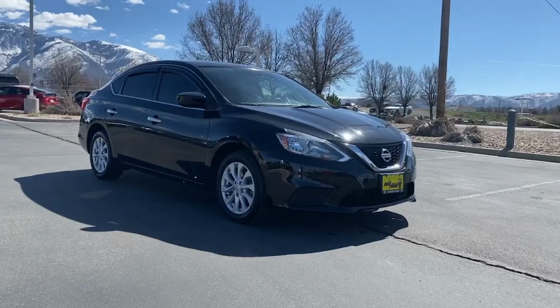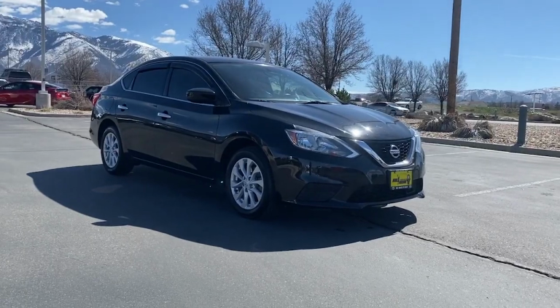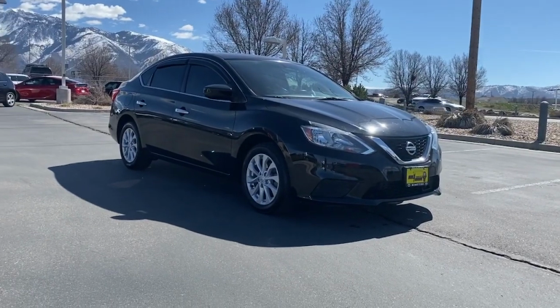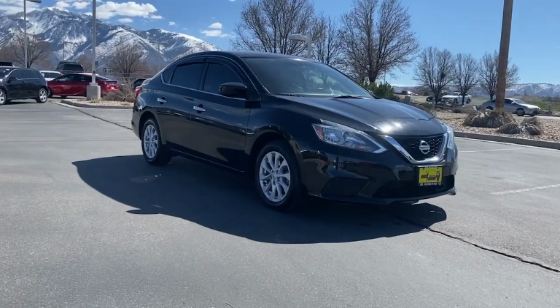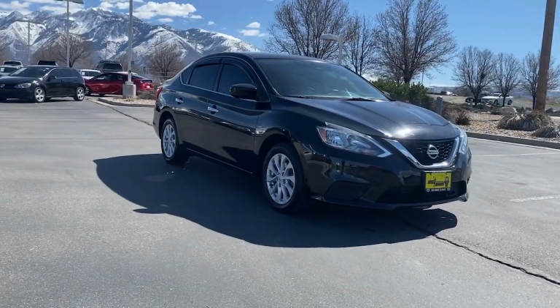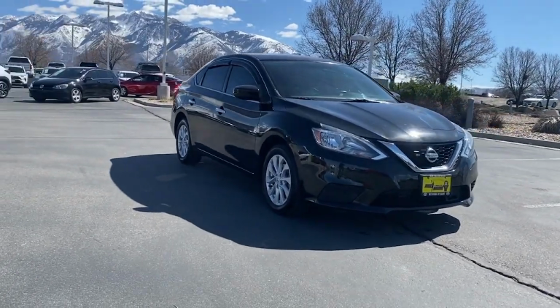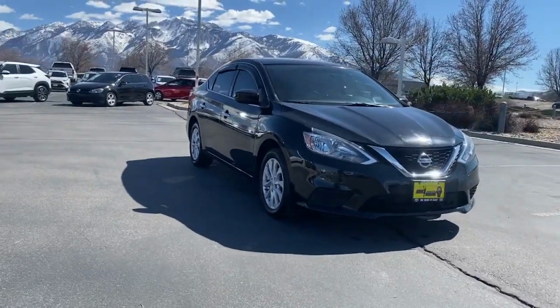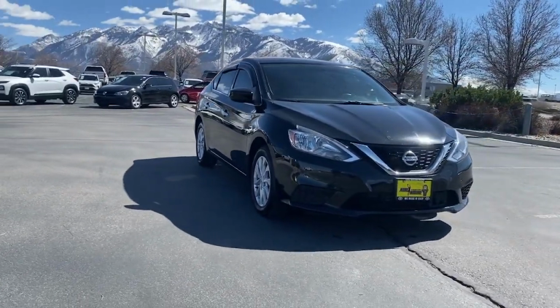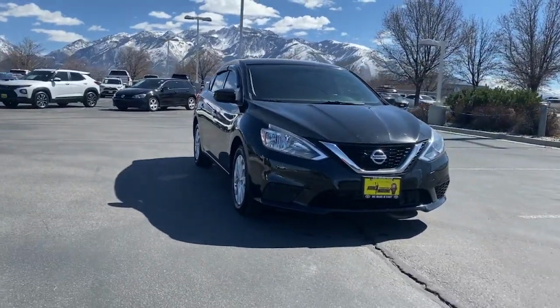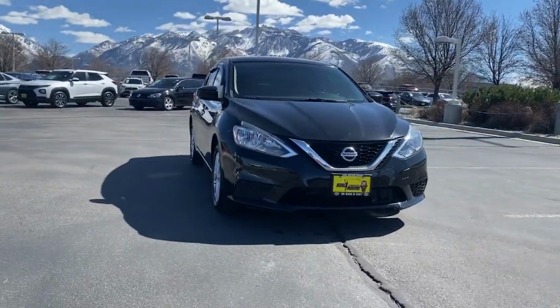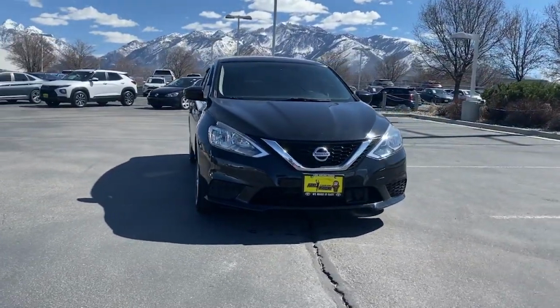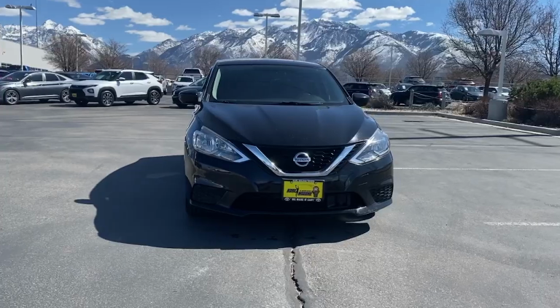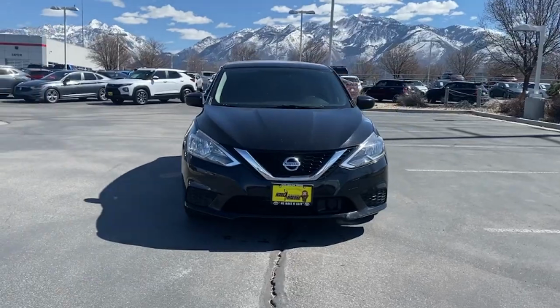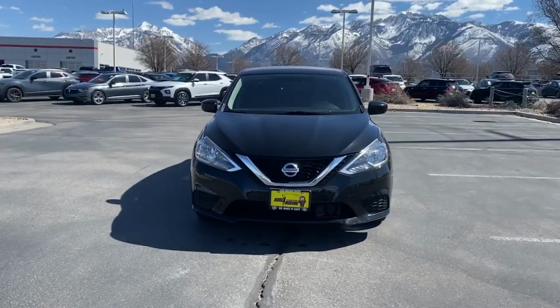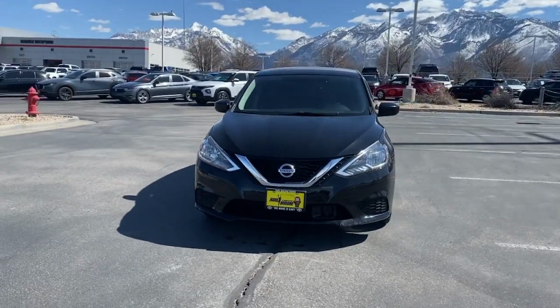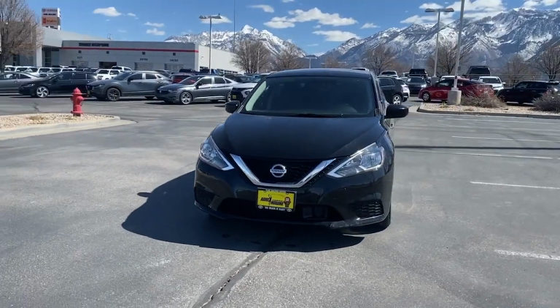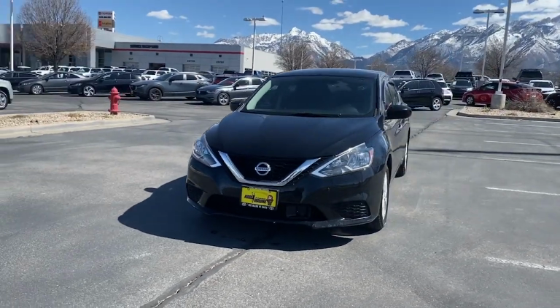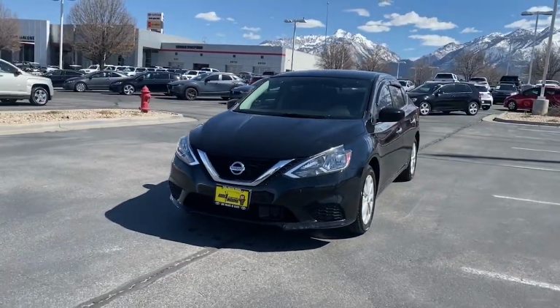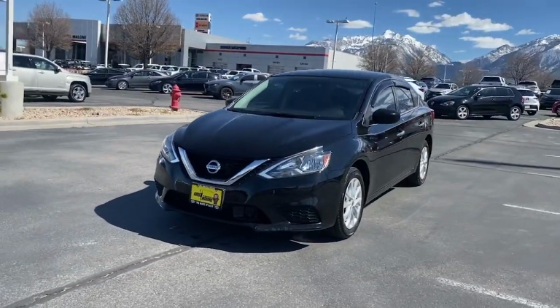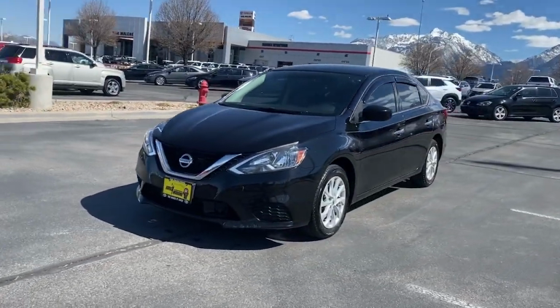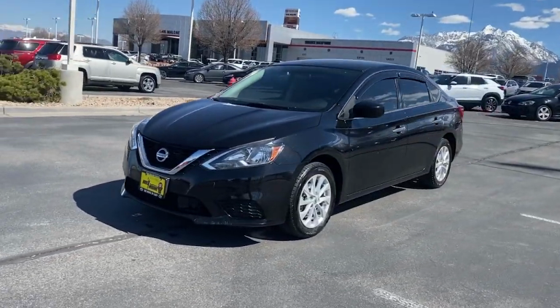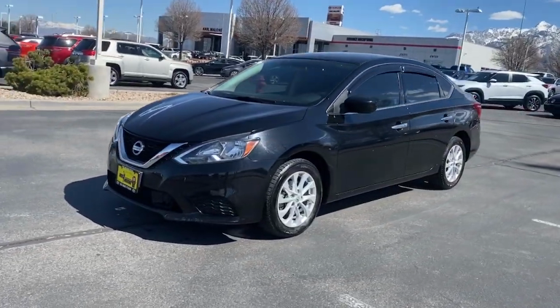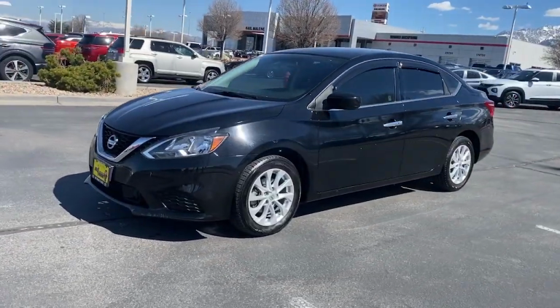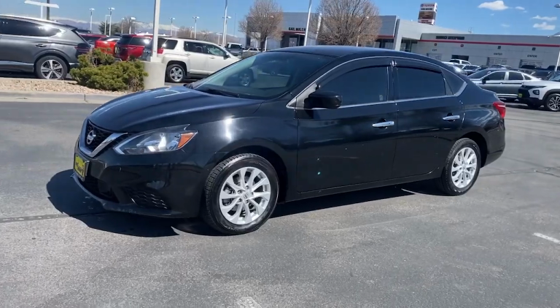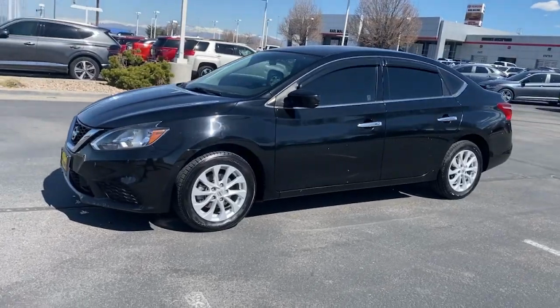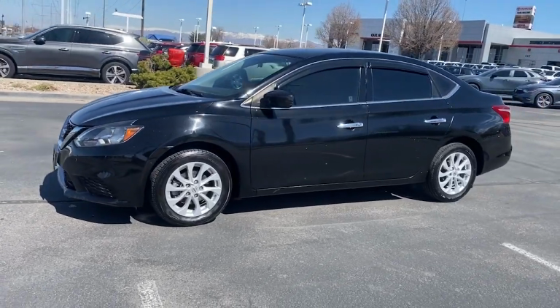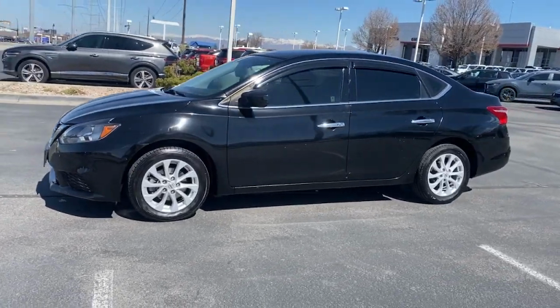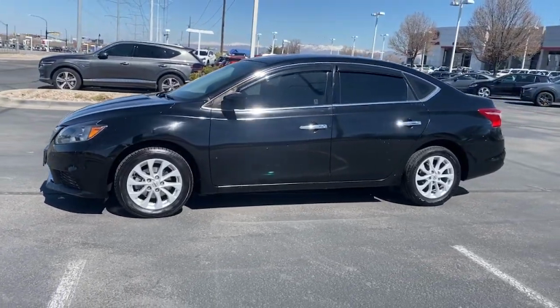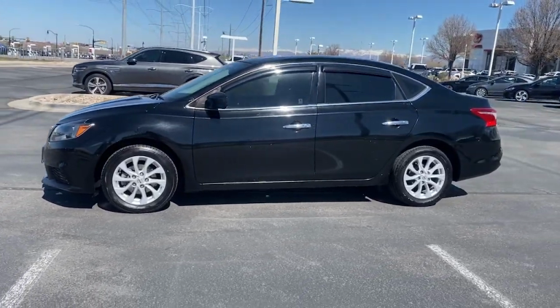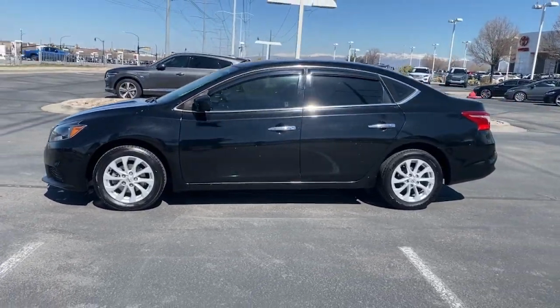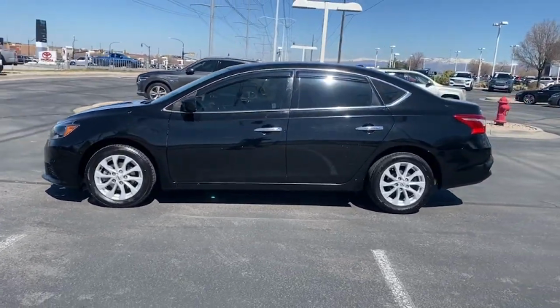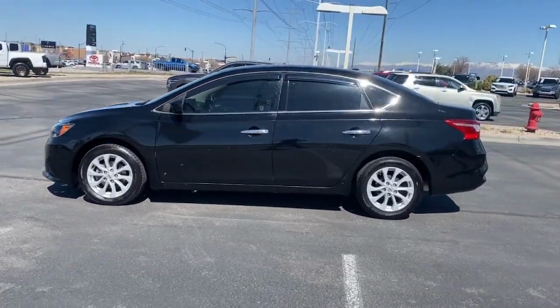Hop into the 2019 Nissan Sentra. With less than 90,000 miles on the odometer, this vehicle provides excellent value. Comfort, convenience, safety, and fun are all yours in the sleek and spirited Sentra.